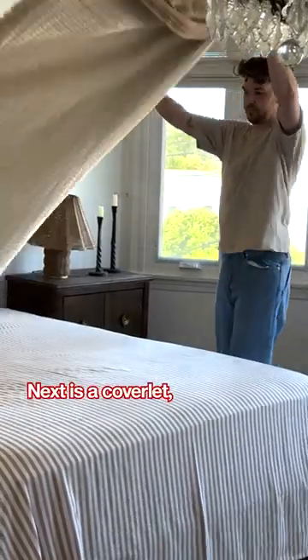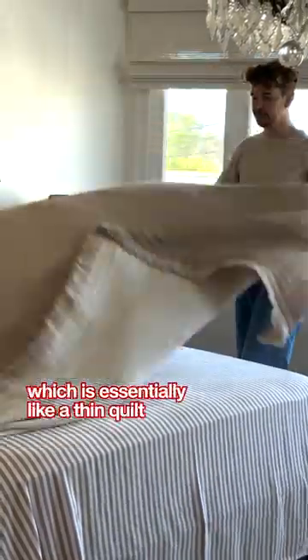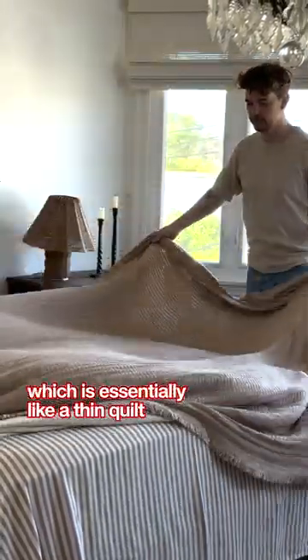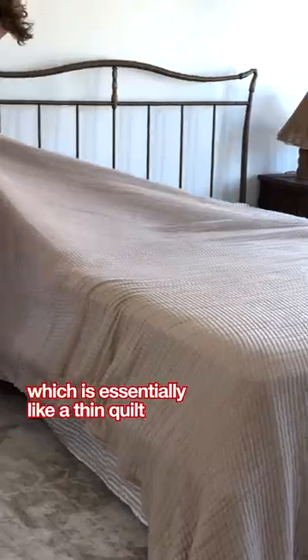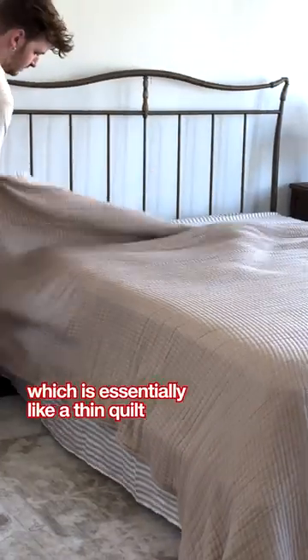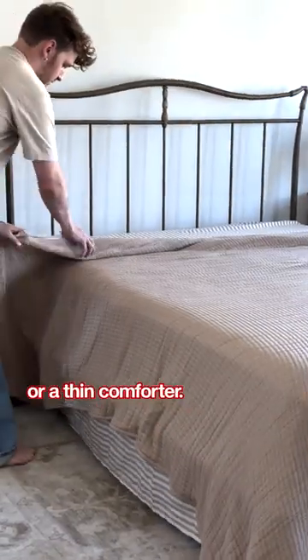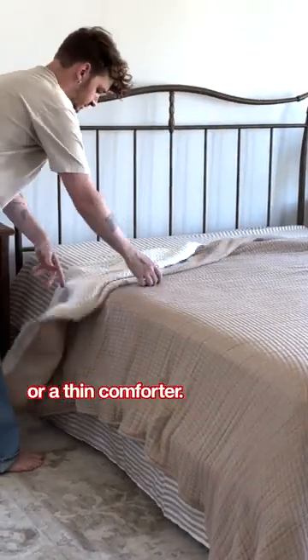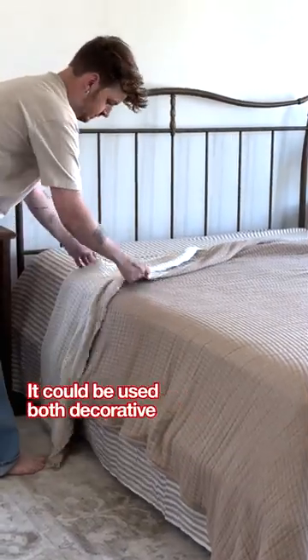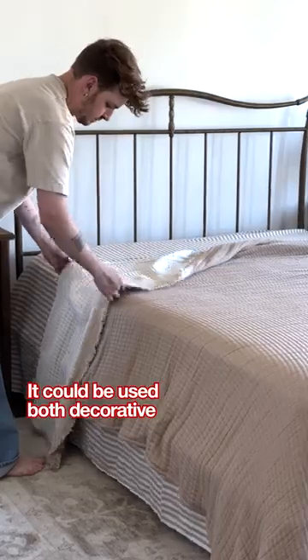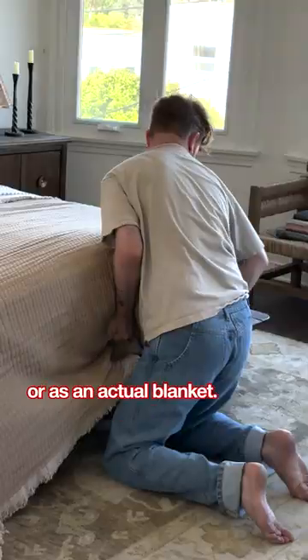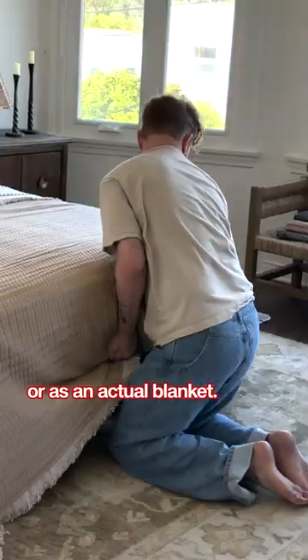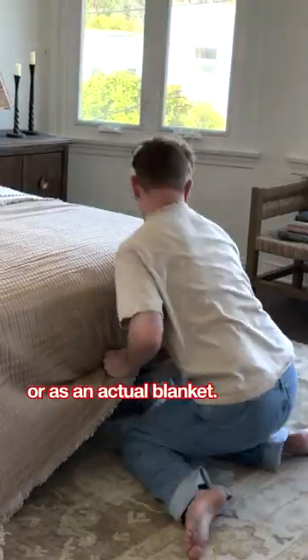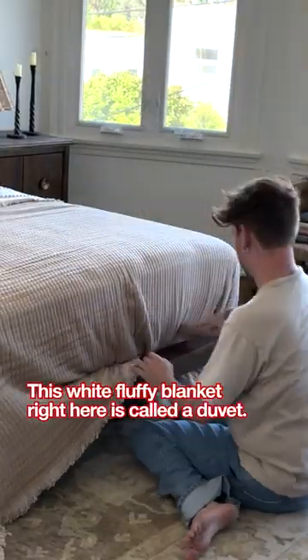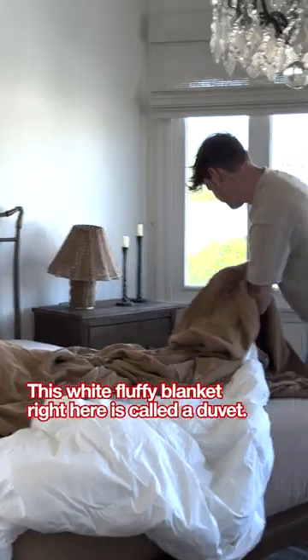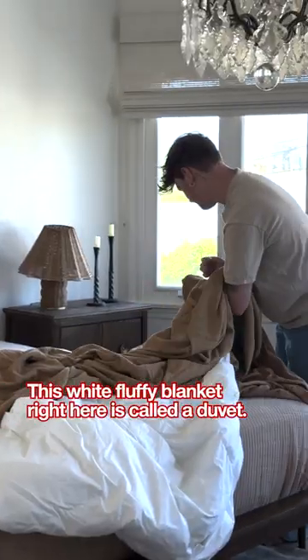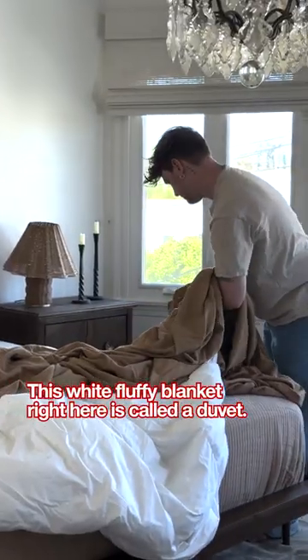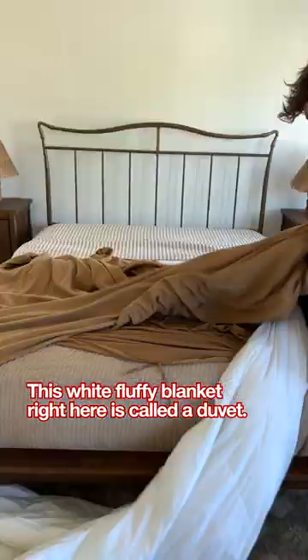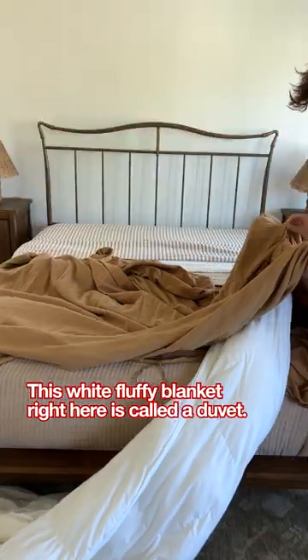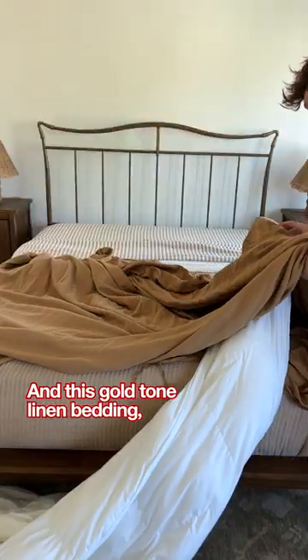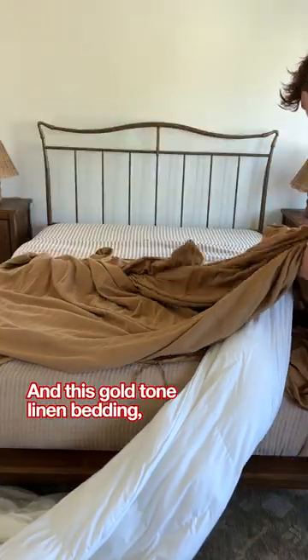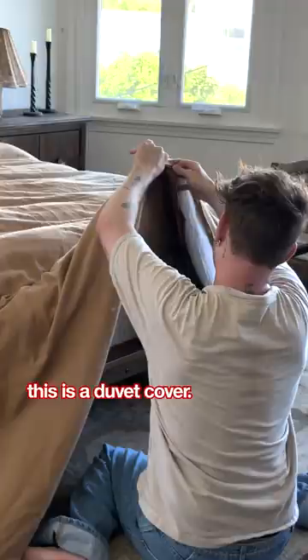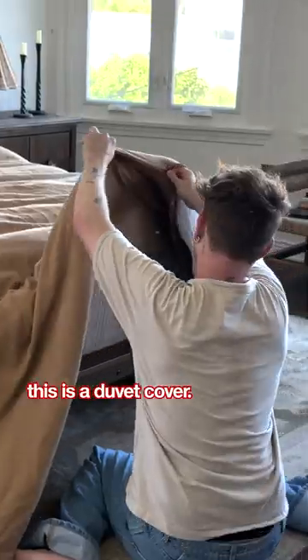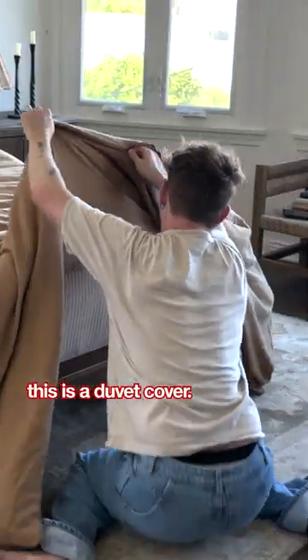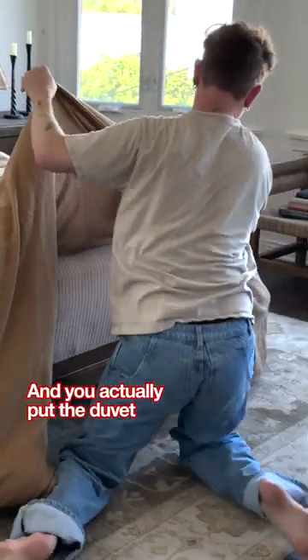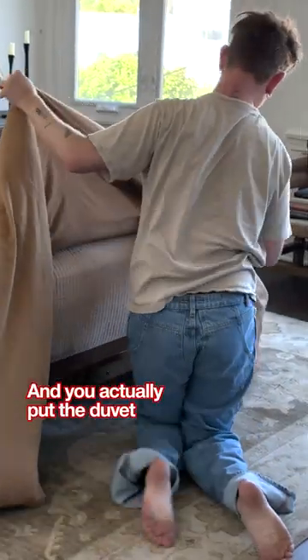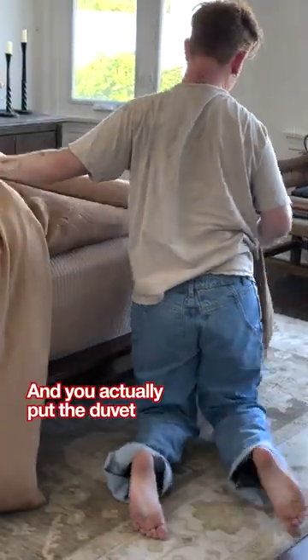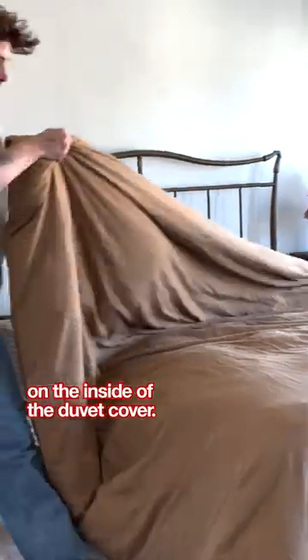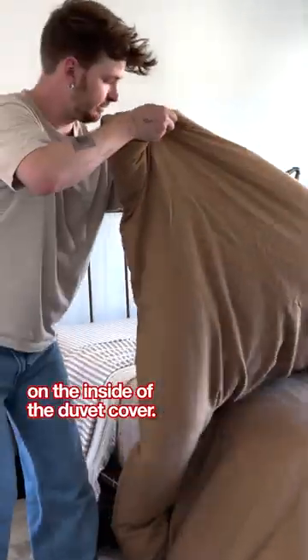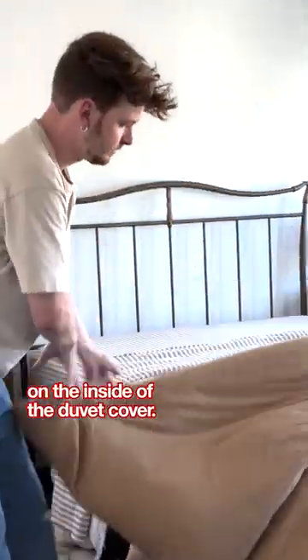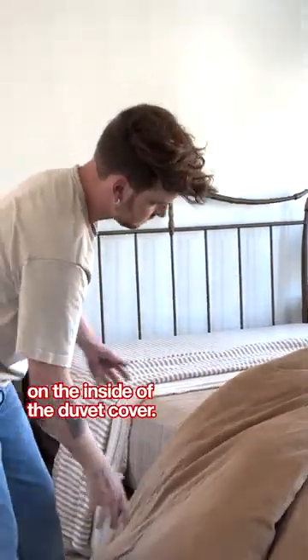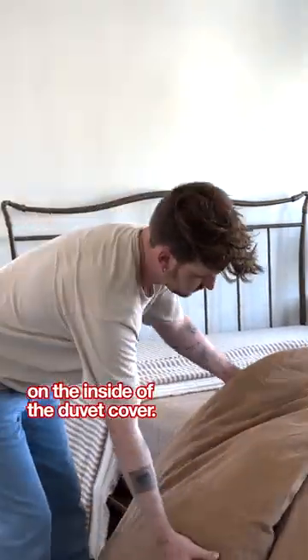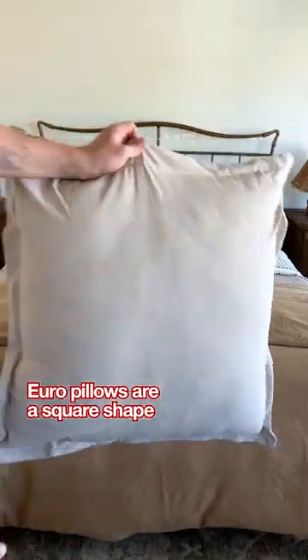Next is a coverlet, which is essentially like a thin quilt or a thin comforter. It can be used both decoratively or as an actual blanket. This white fluffy blanket right here is called a duvet, and this gold tone linen bedding is a duvet cover — you actually put the duvet on the inside of the duvet cover.